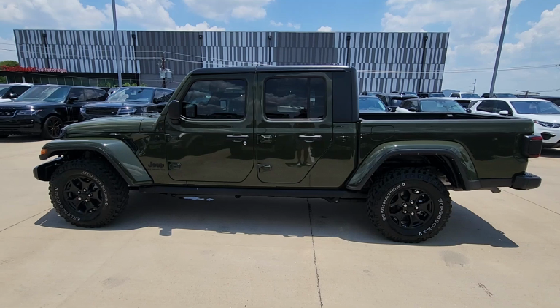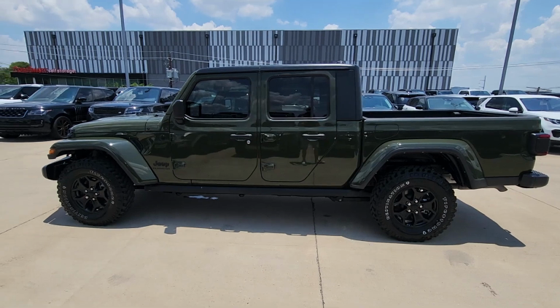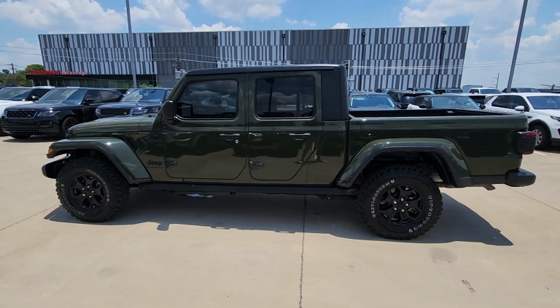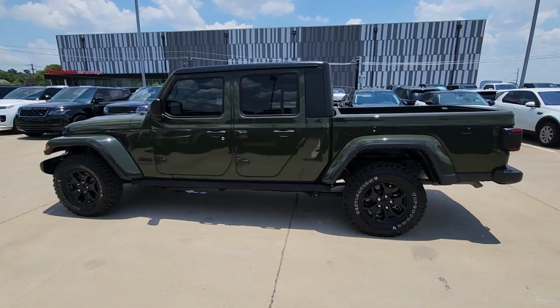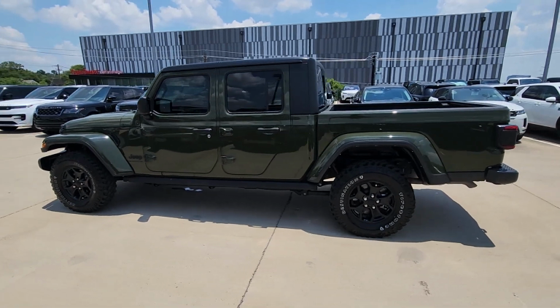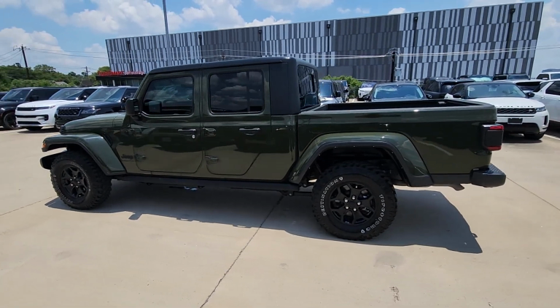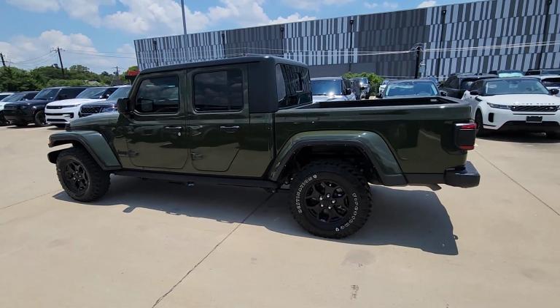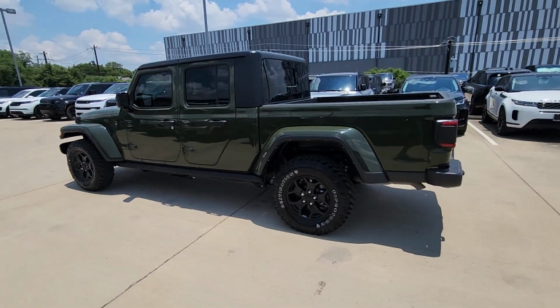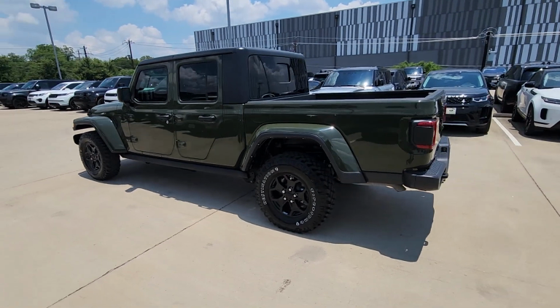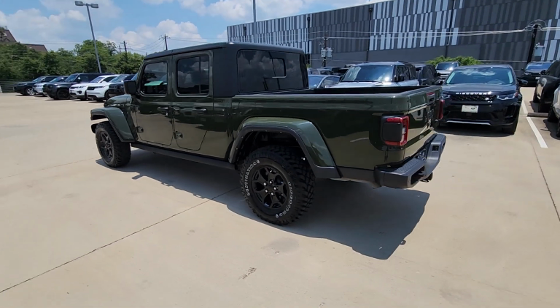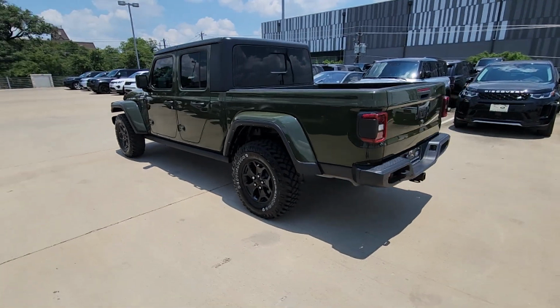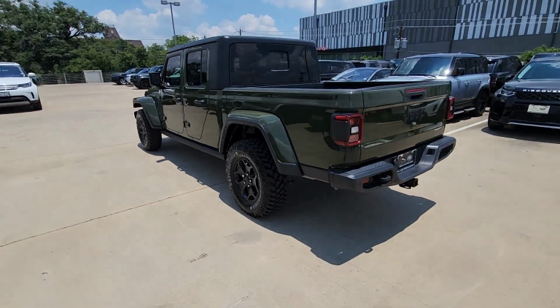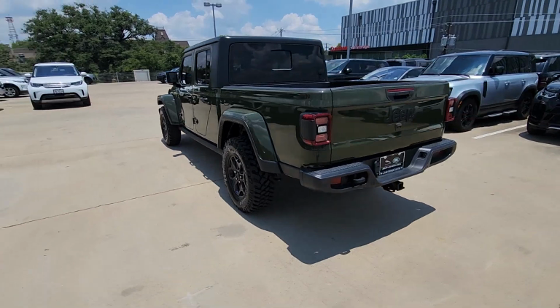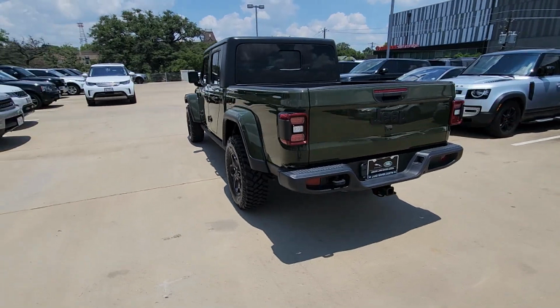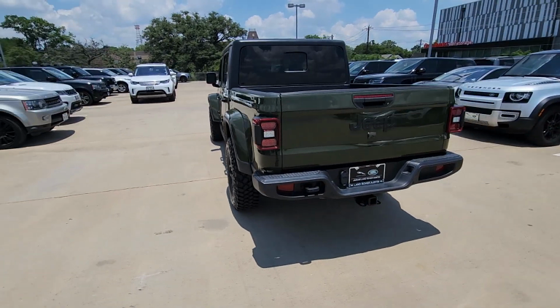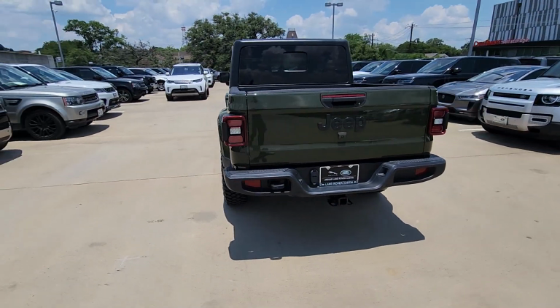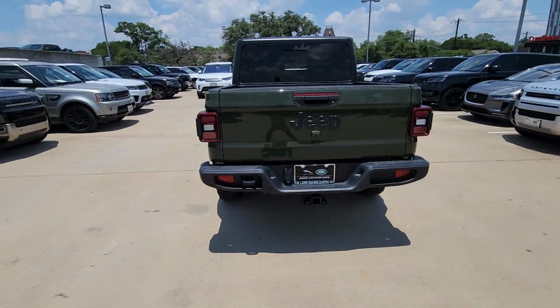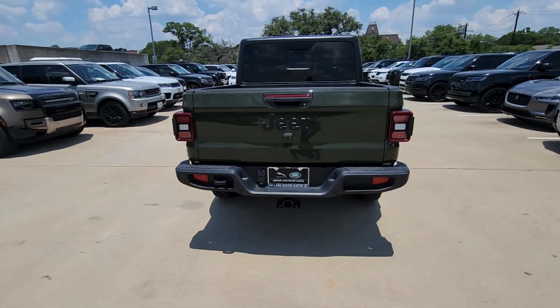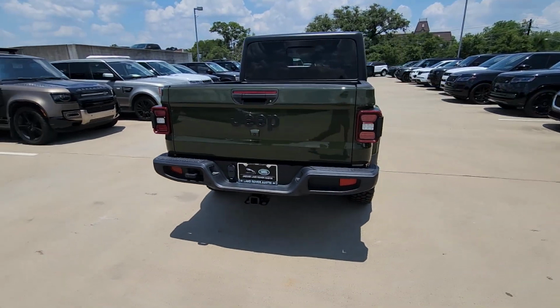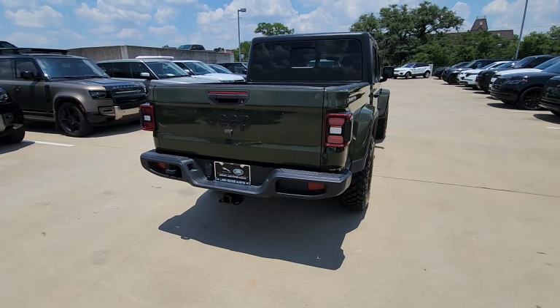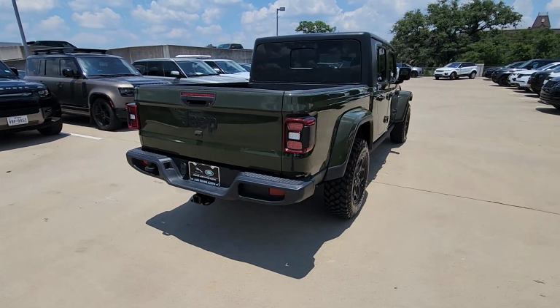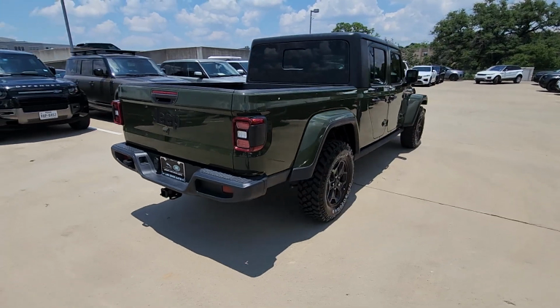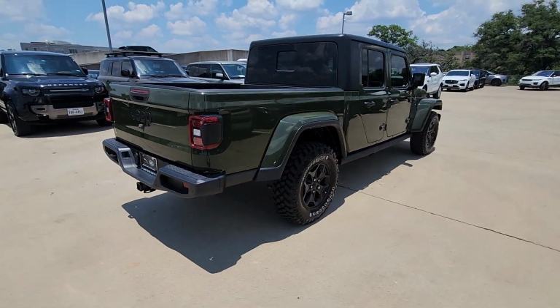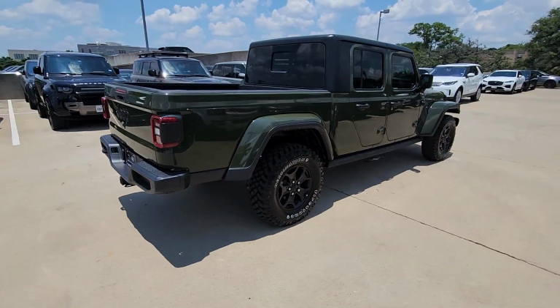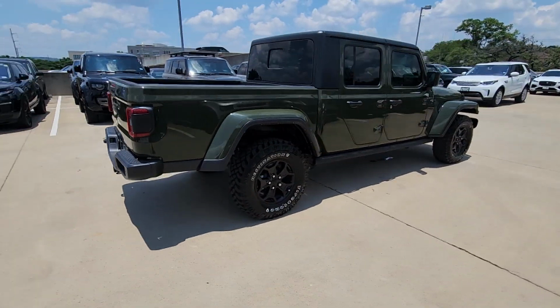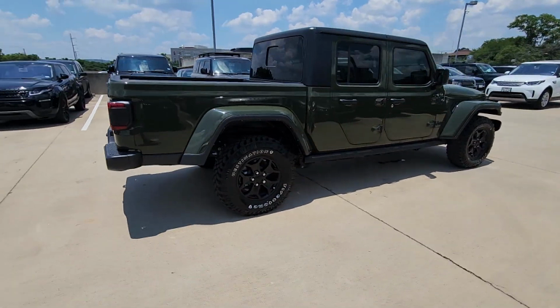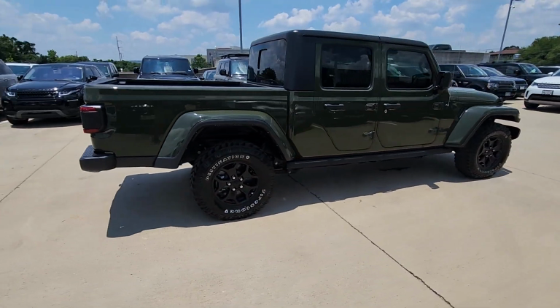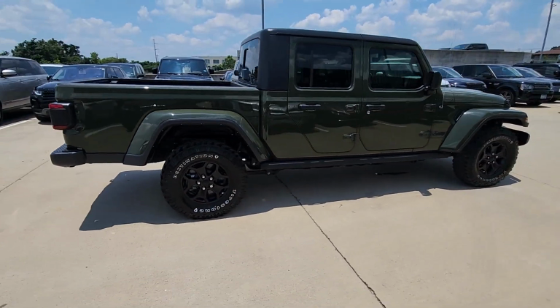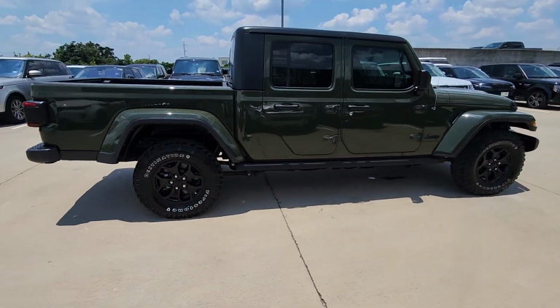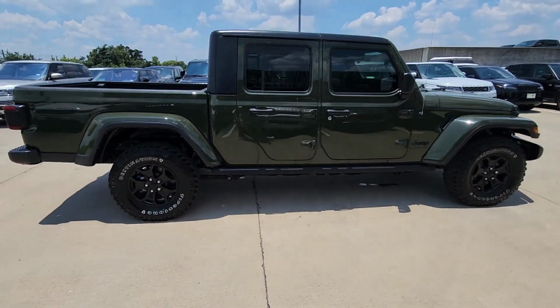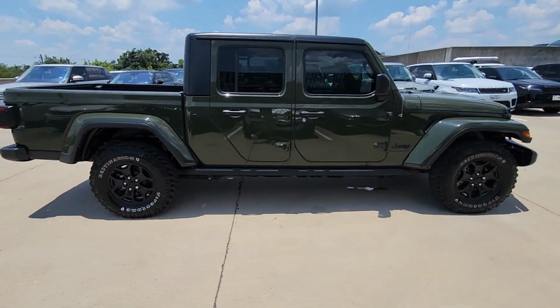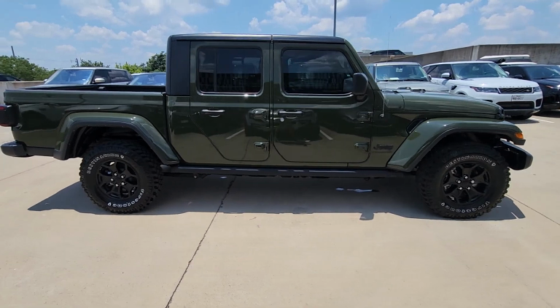Look no further than the 2021 Jeep Gladiator. With less than 15,000 miles on the odometer, this vehicle stands out from the rest. Here's an off-roader's dream come true — the Gladiator.